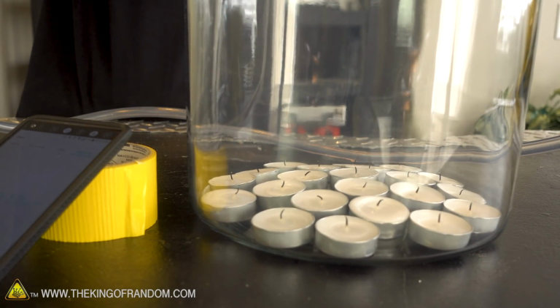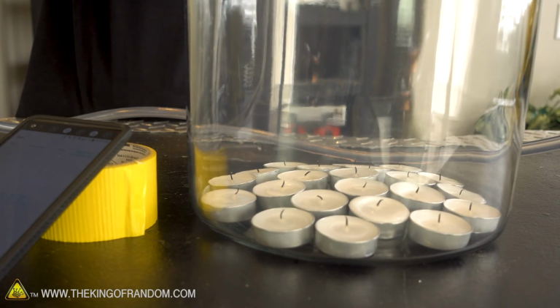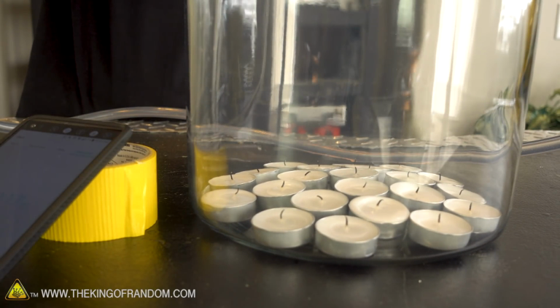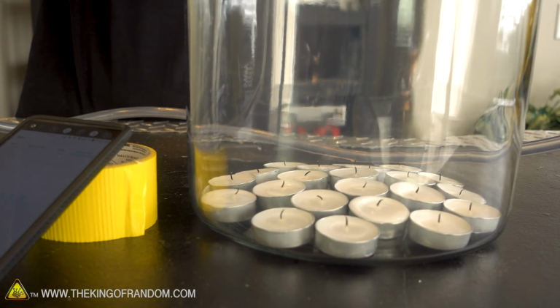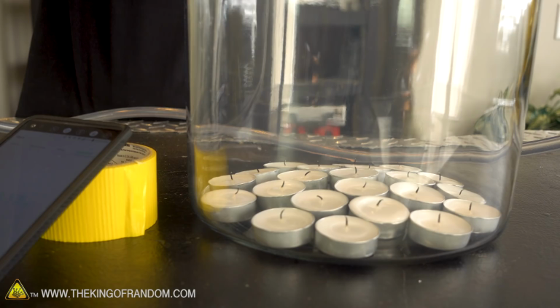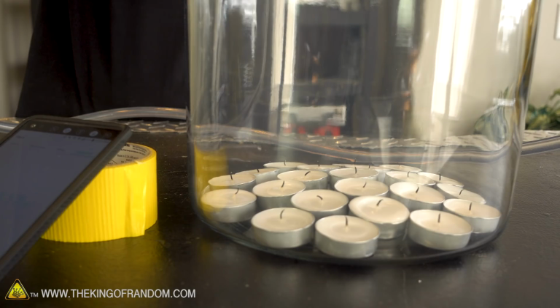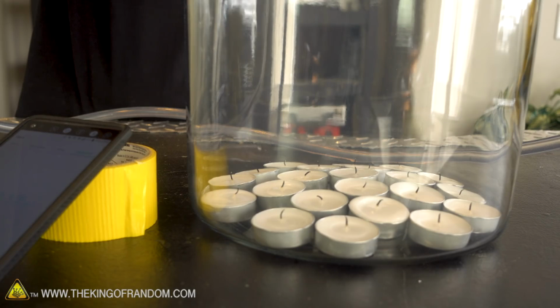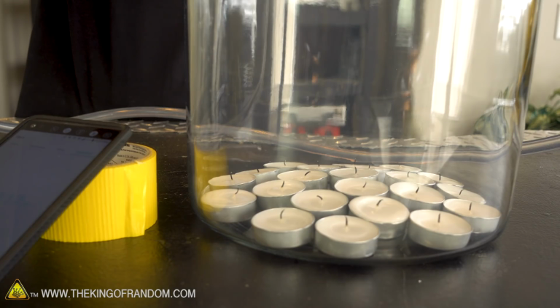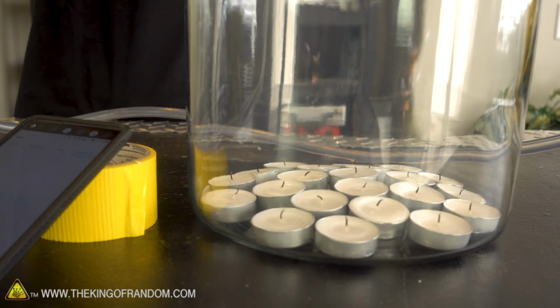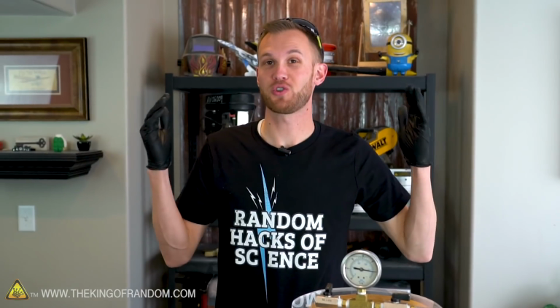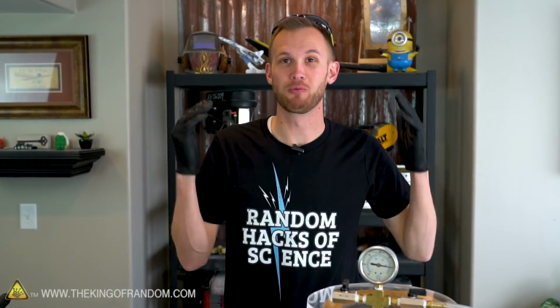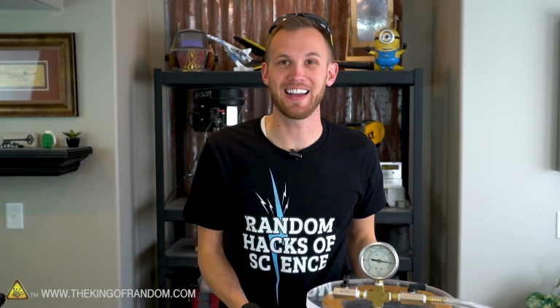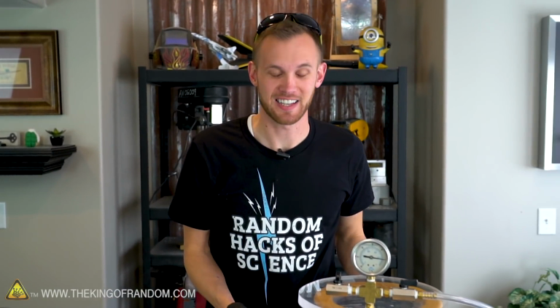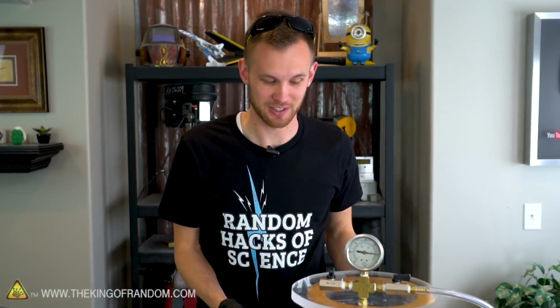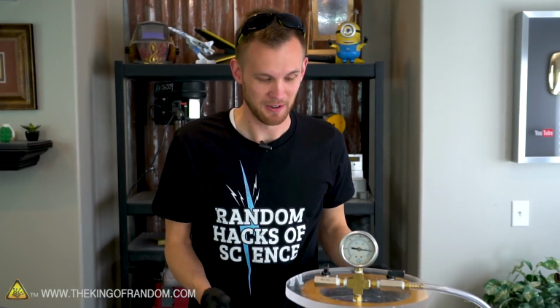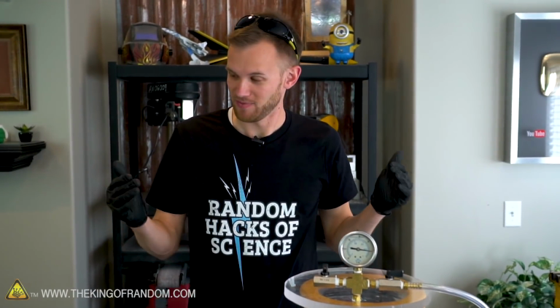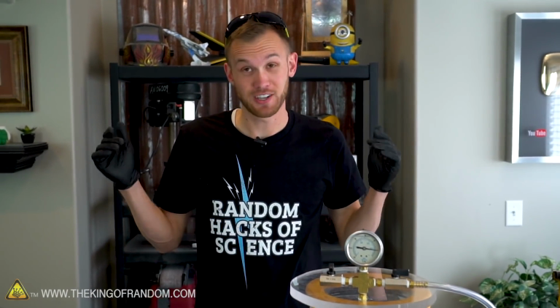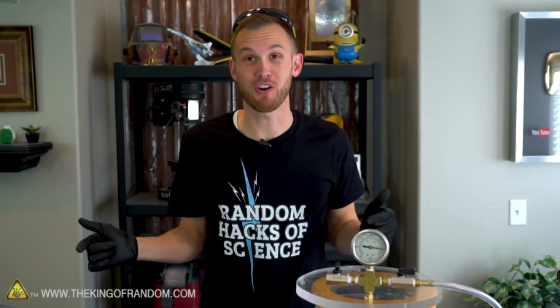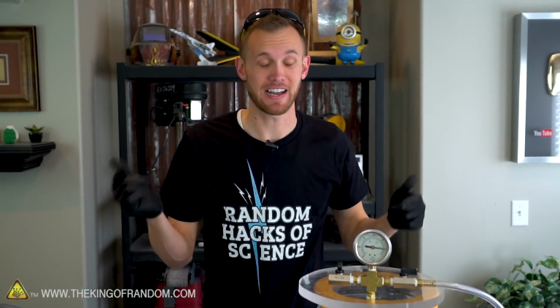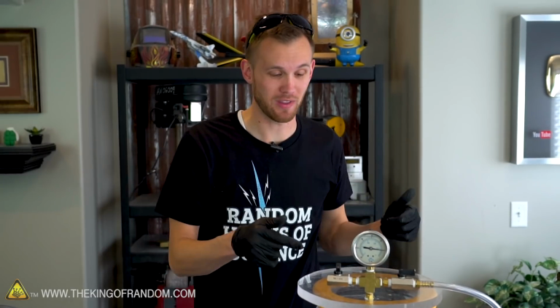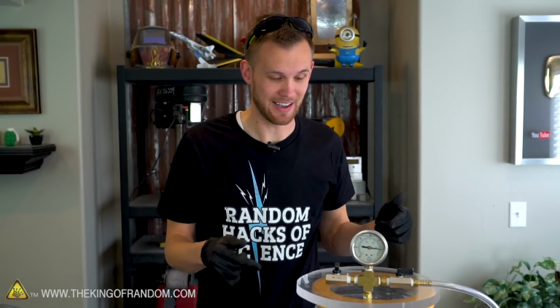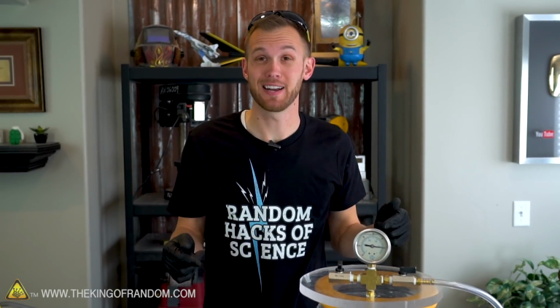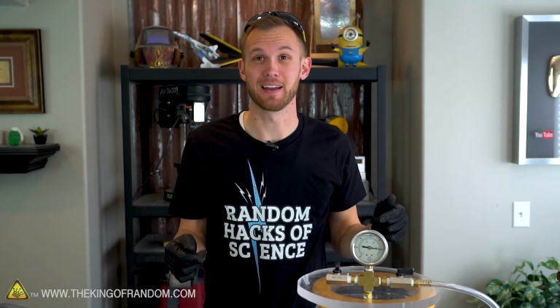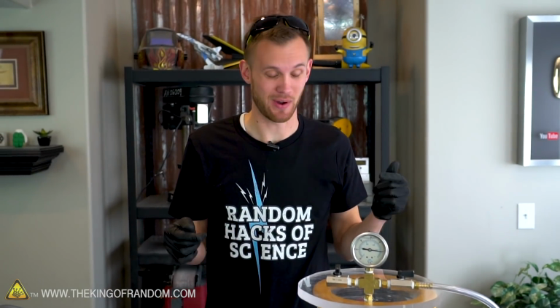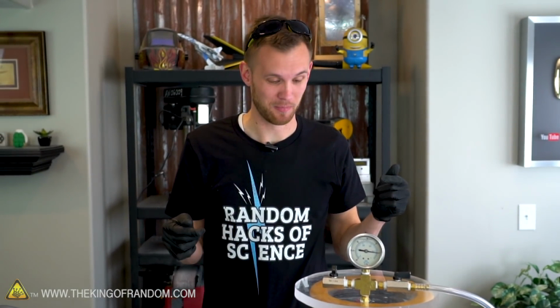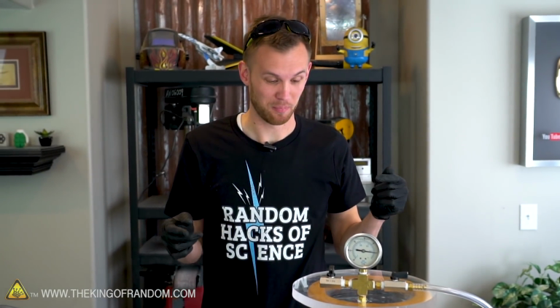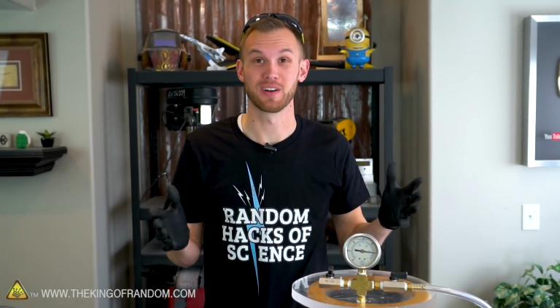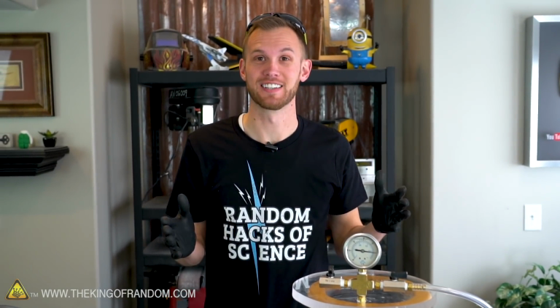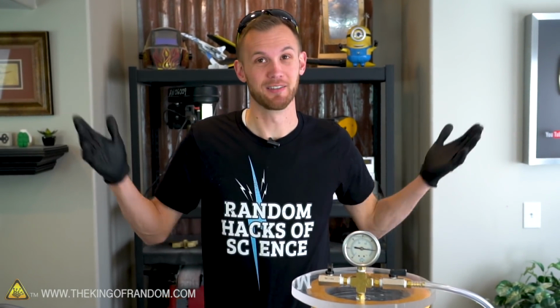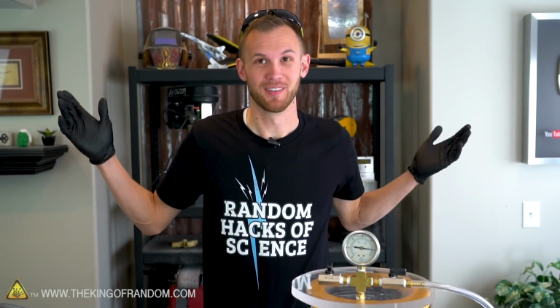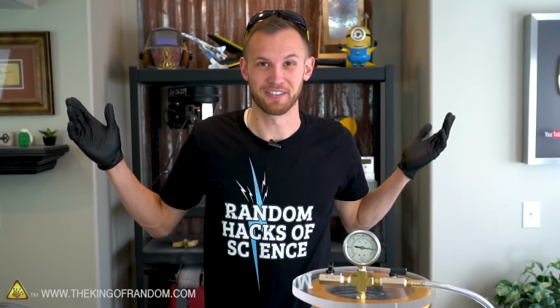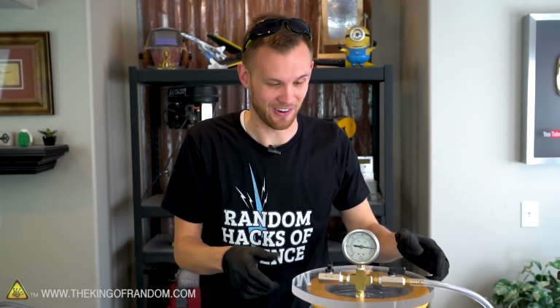One candle doesn't pull anything. 22 candles — that pulls a tiny bit of pressure, enough that I can lift the whole thing by the lid. Let's let that back in. We'll try and relight these candles and then turn on the vacuum with the lid. I bet it's going to go out pretty much instantly. Let's find out.